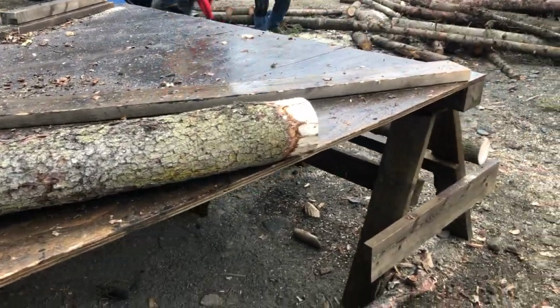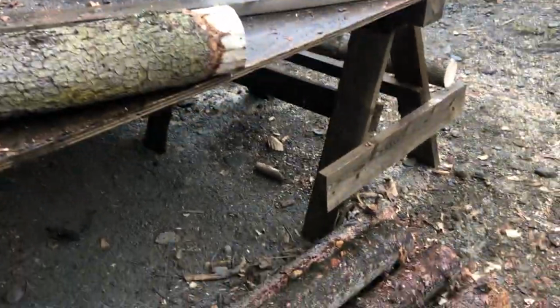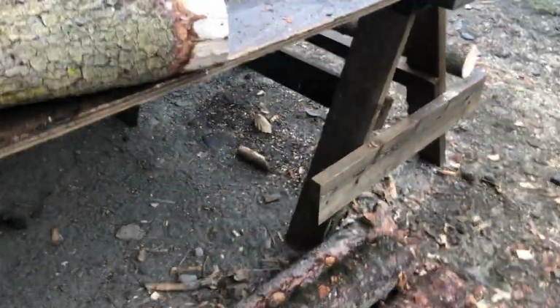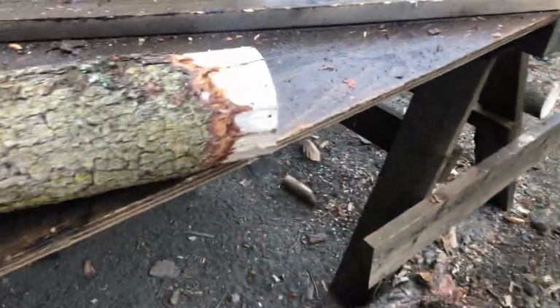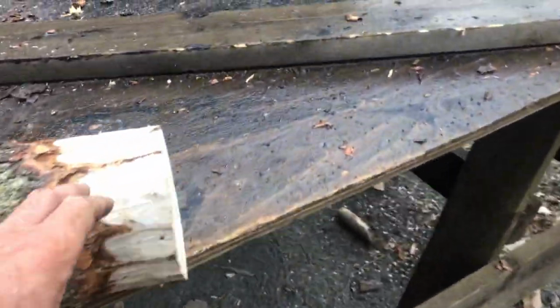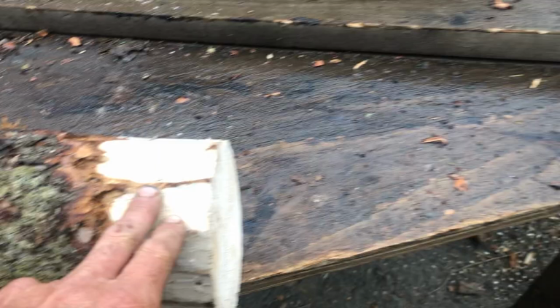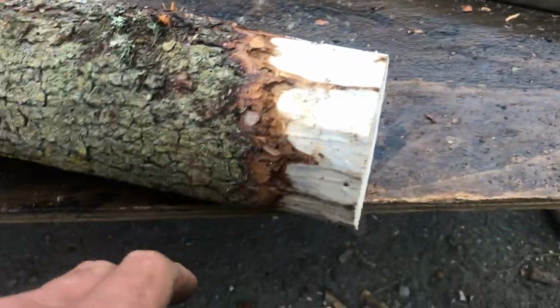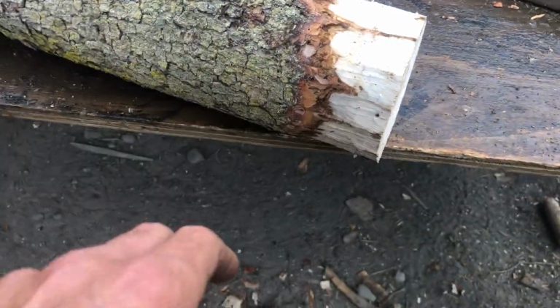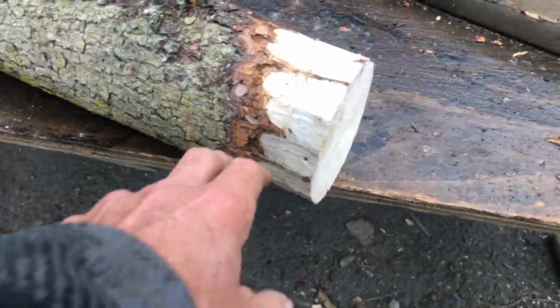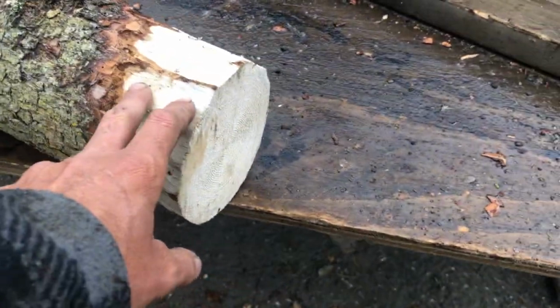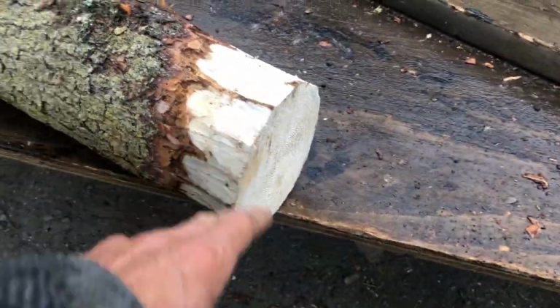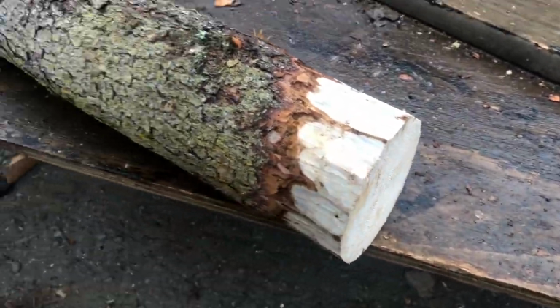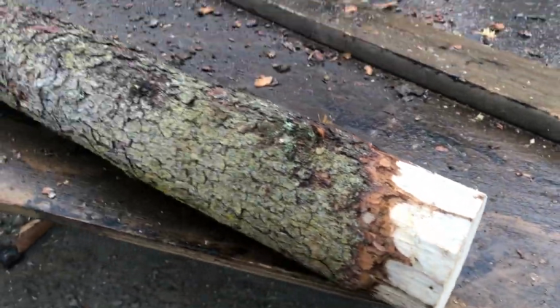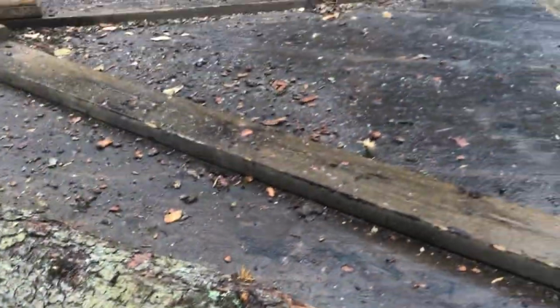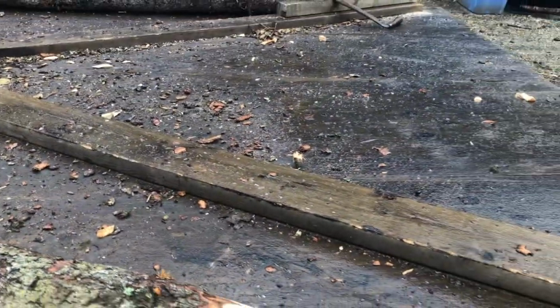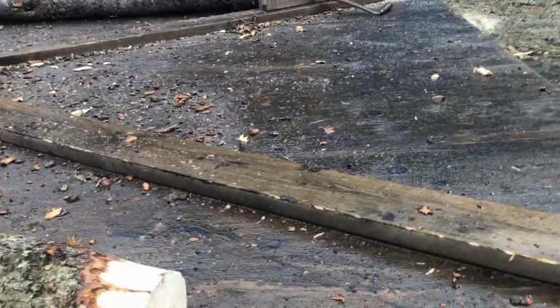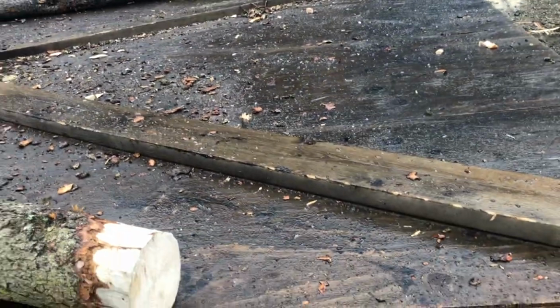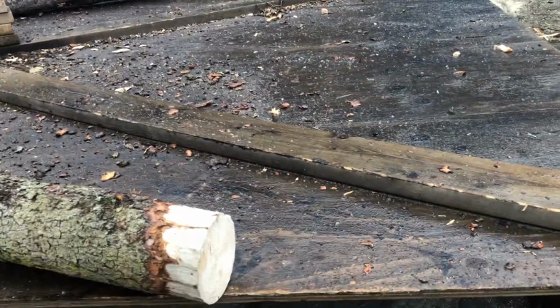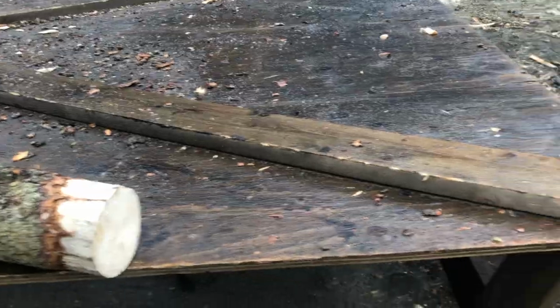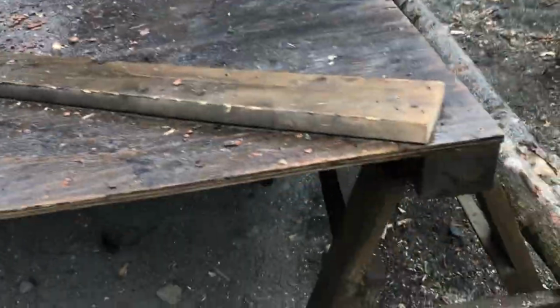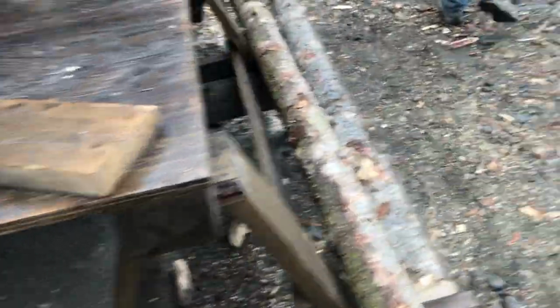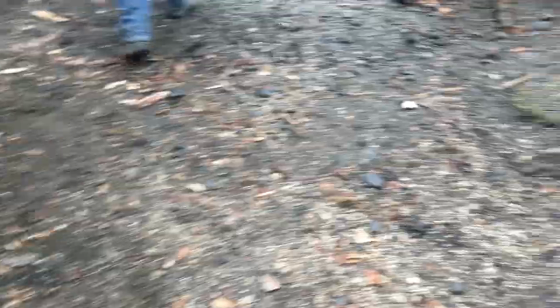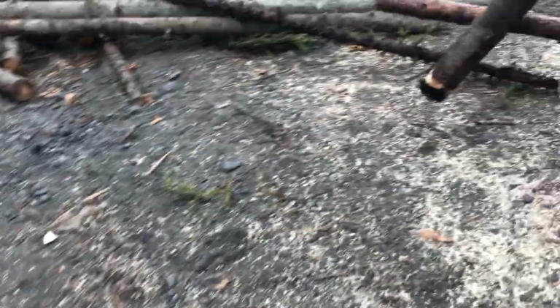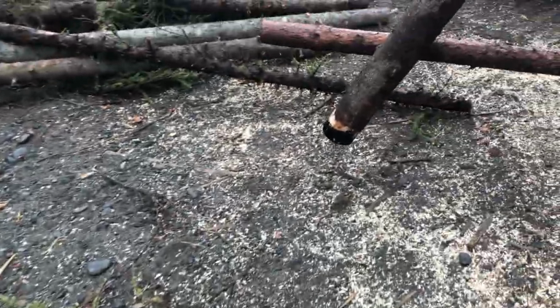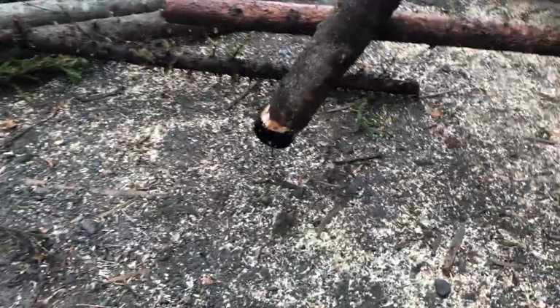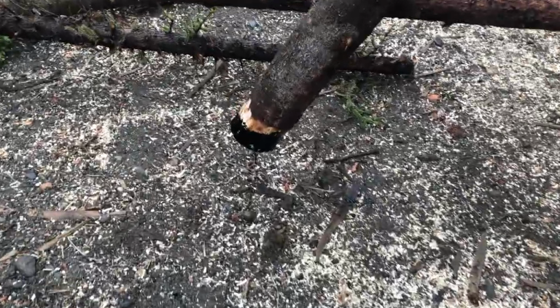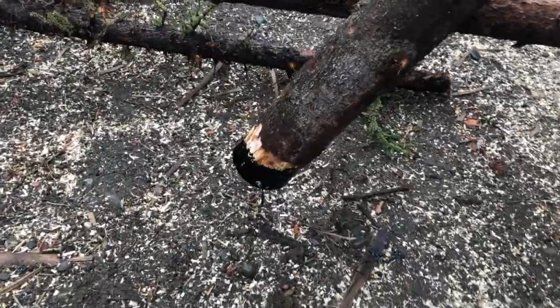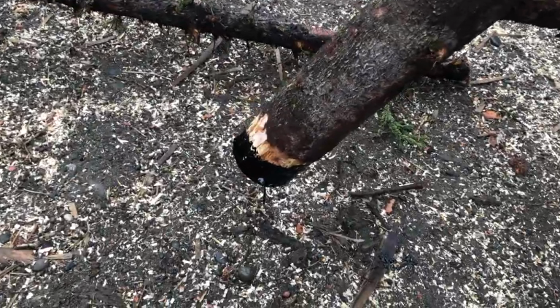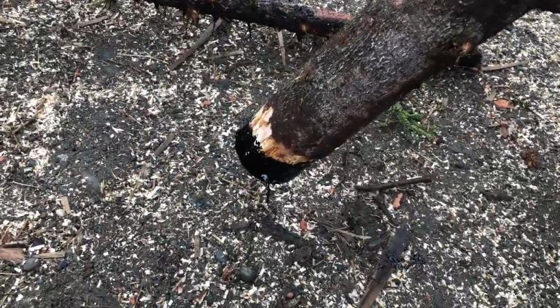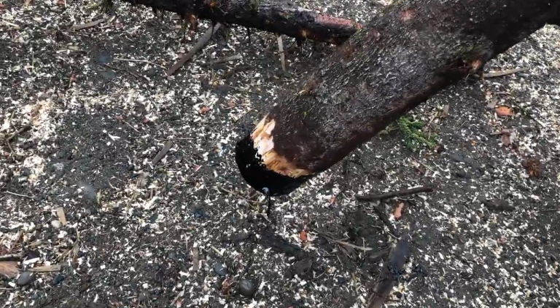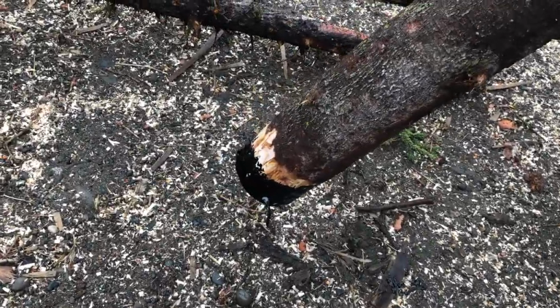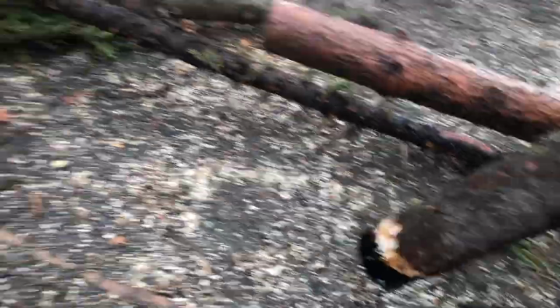The first thing we're going to do is peel the first few inches off the bottom of each log using a draw knife. The reason I'm going to do that is because I'm going to coat that with some tar — I think it'll help preserve it a little bit better.